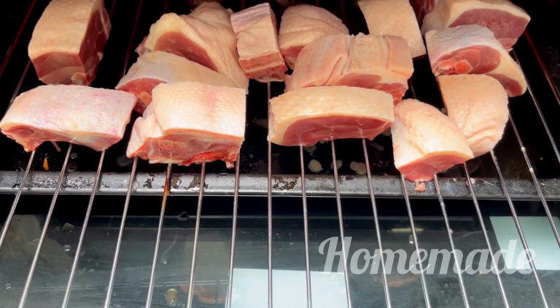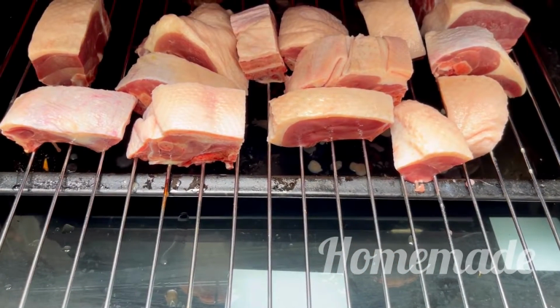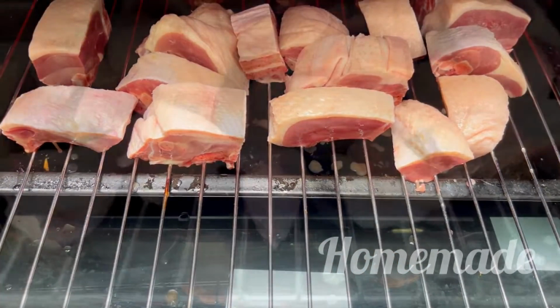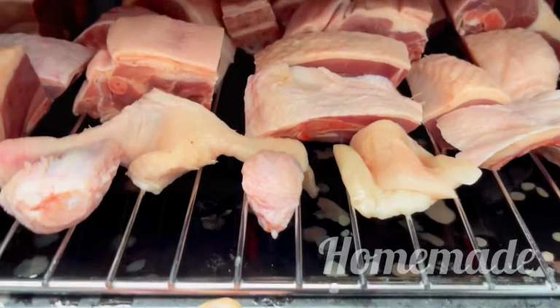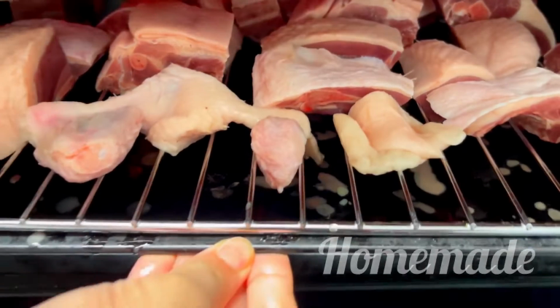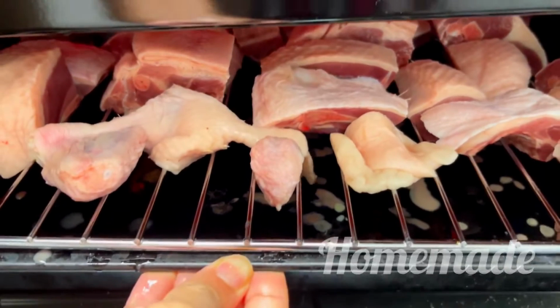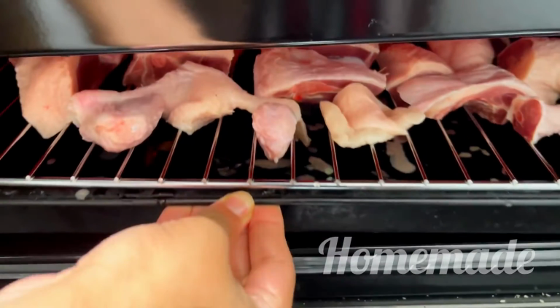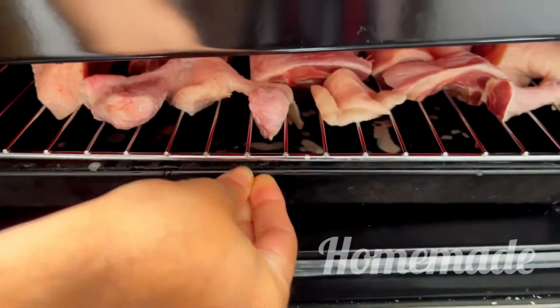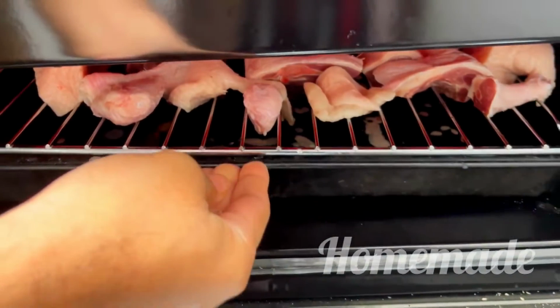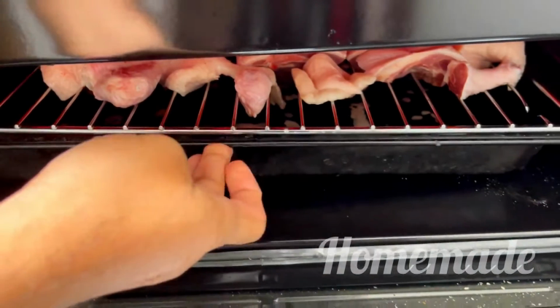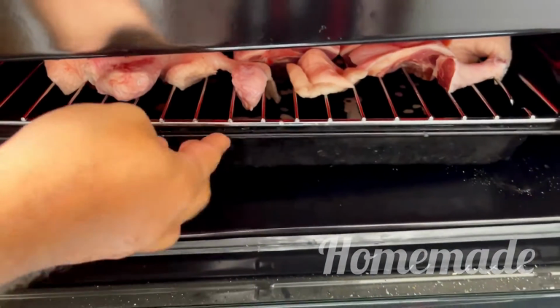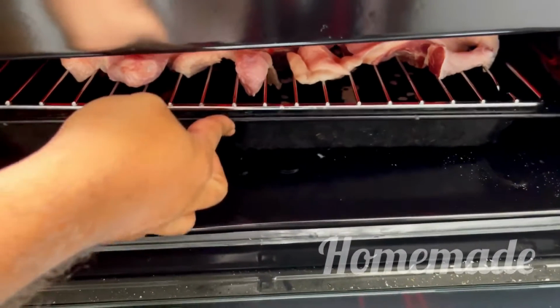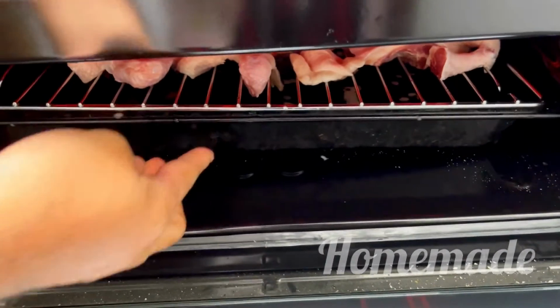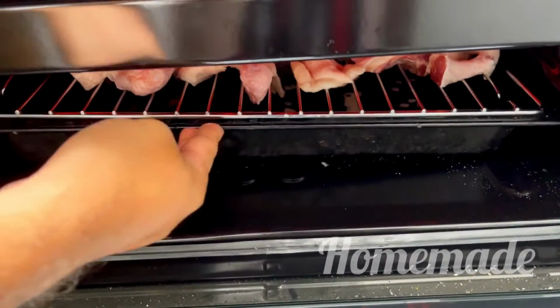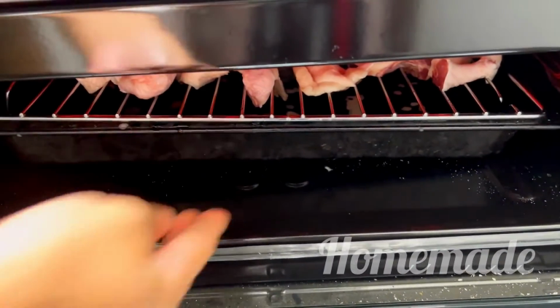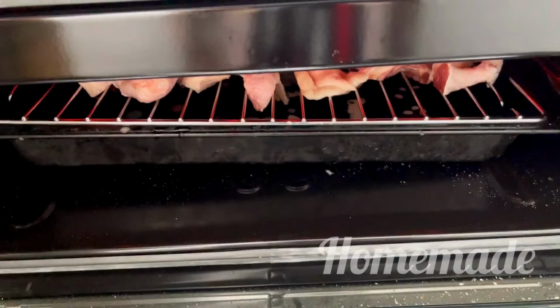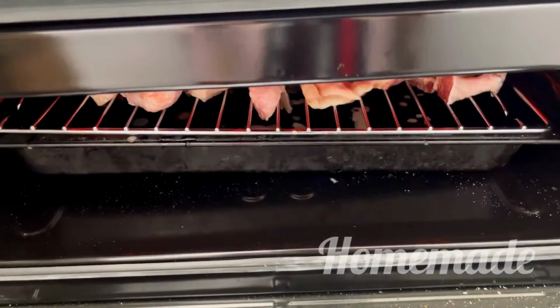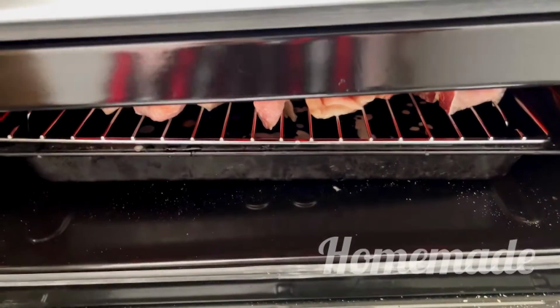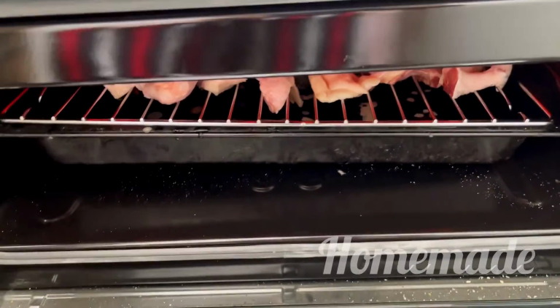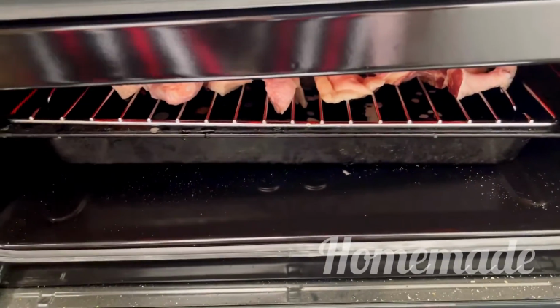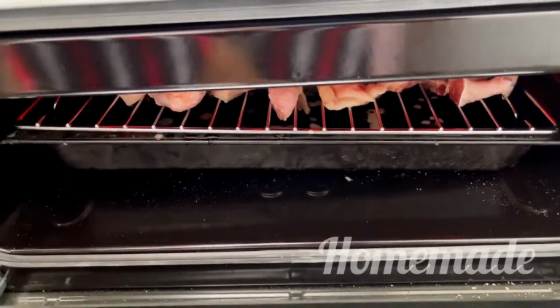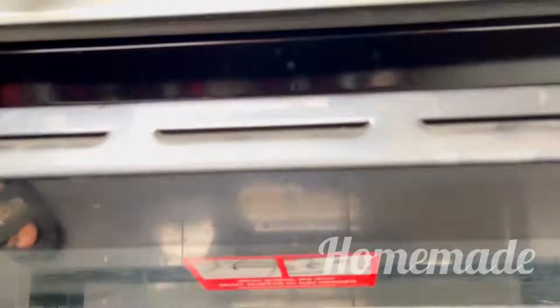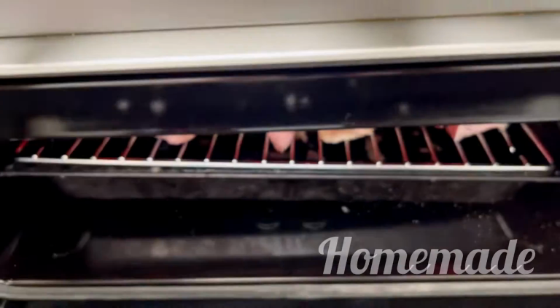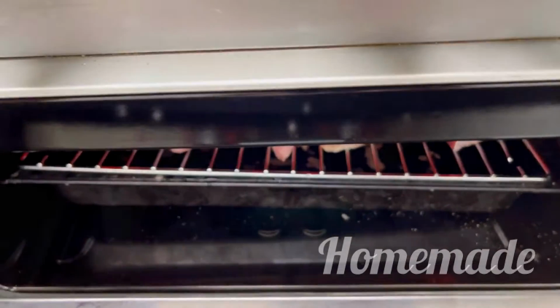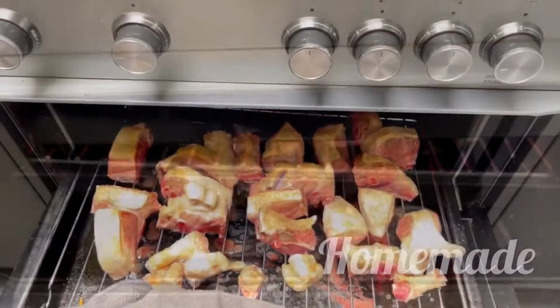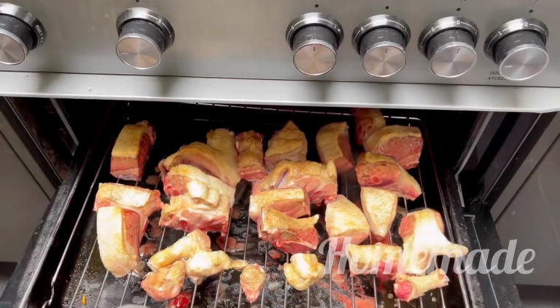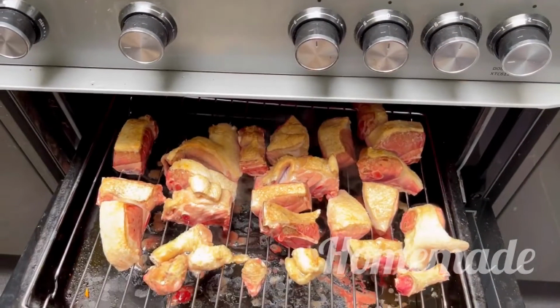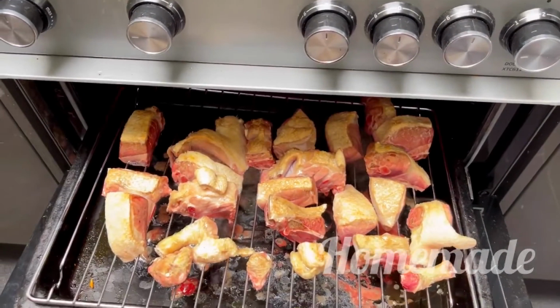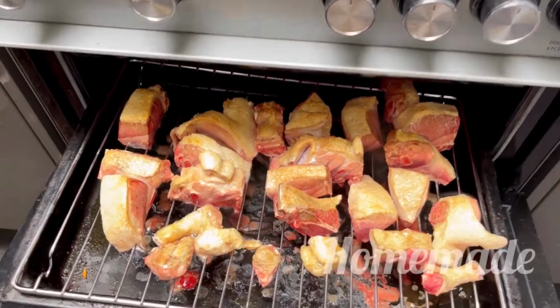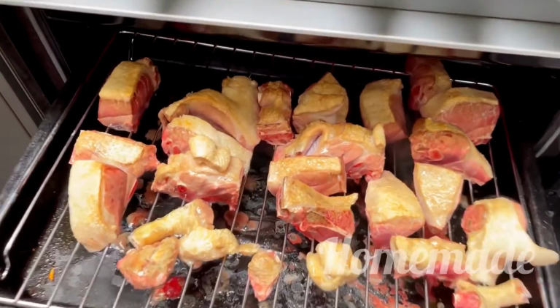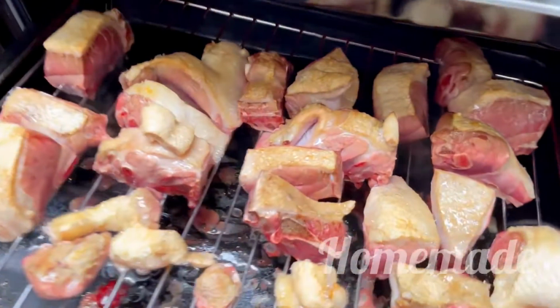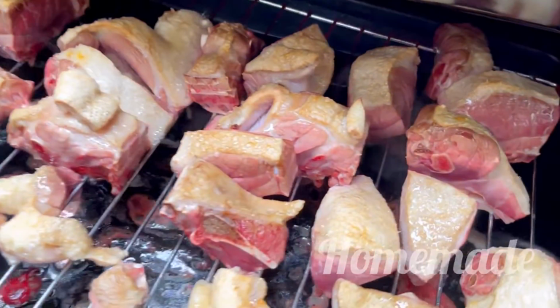First, I will clean. I will grill for 5 minutes.